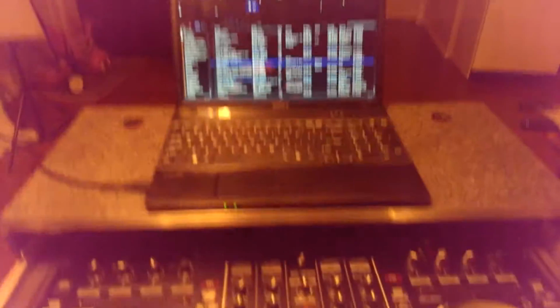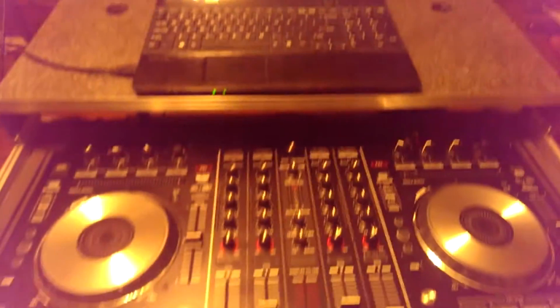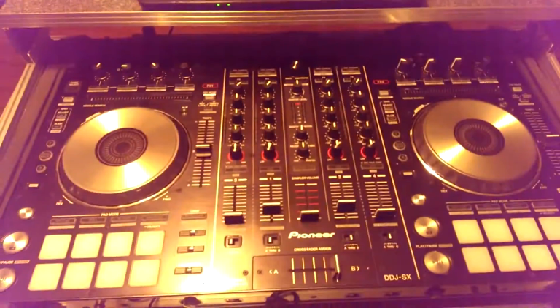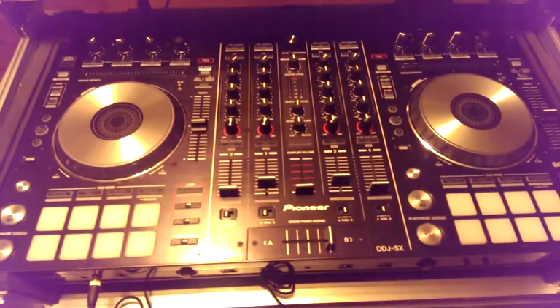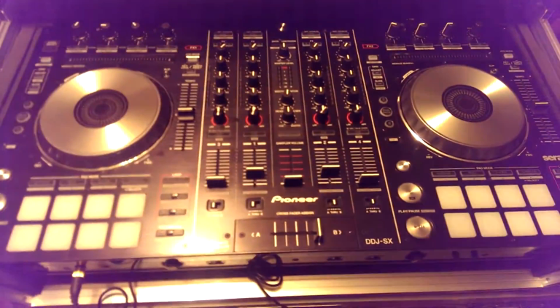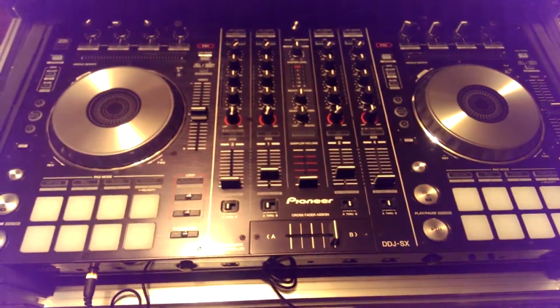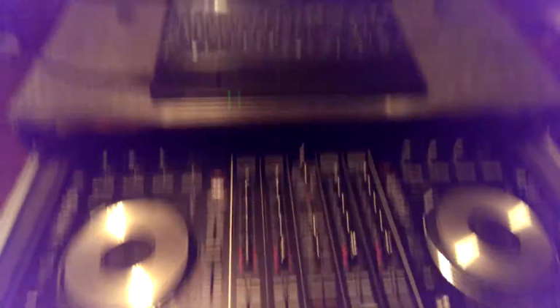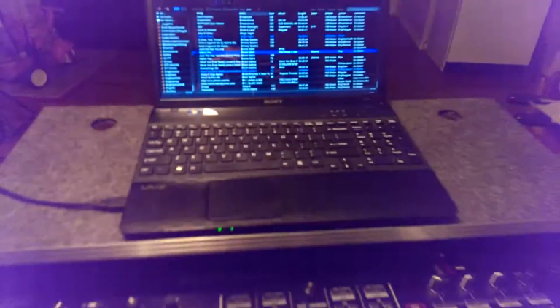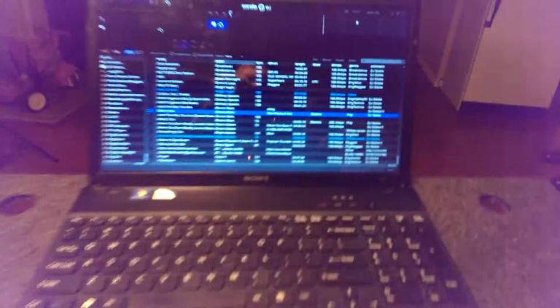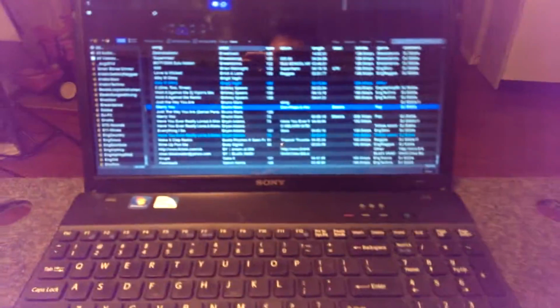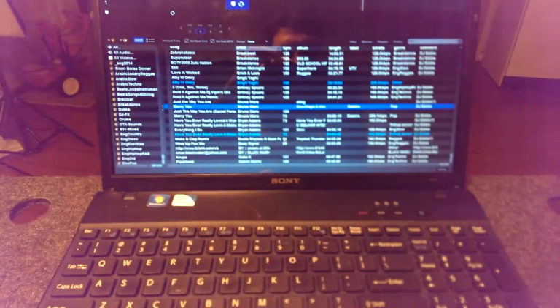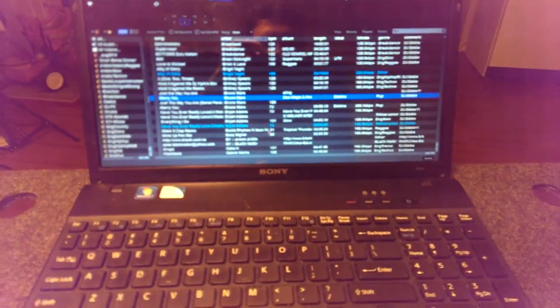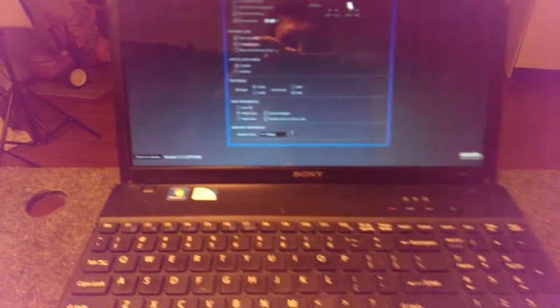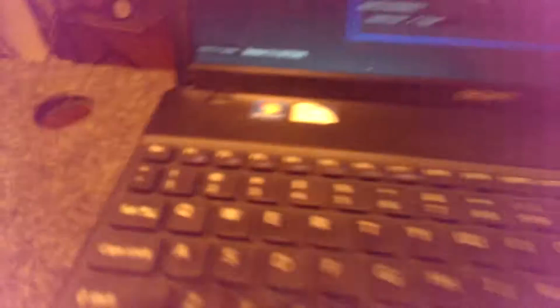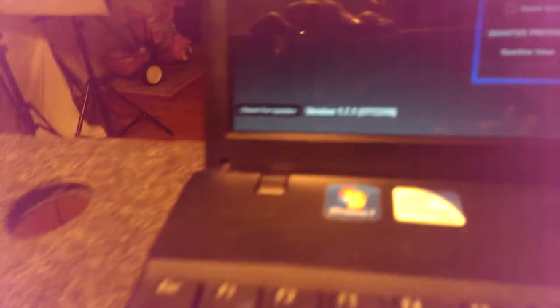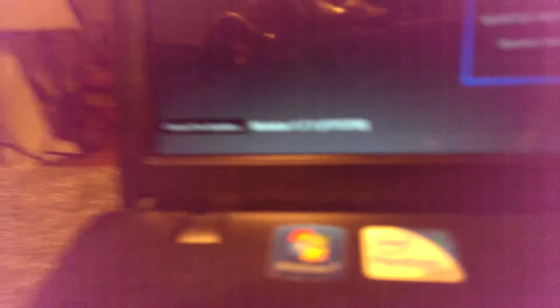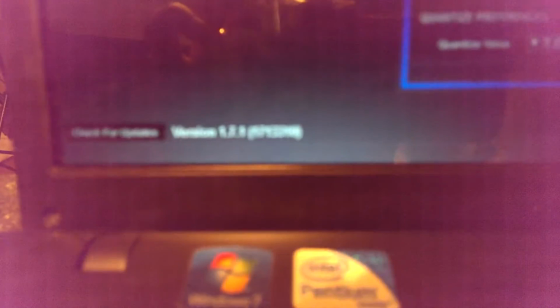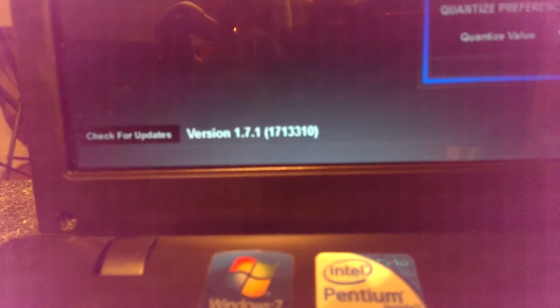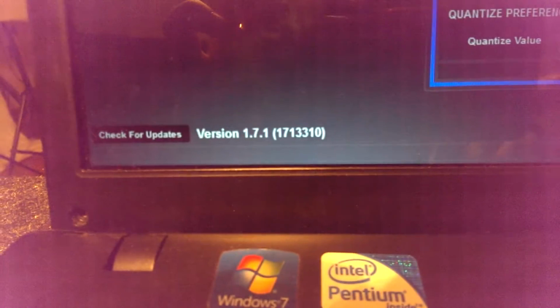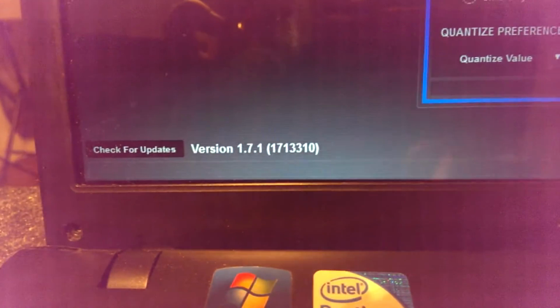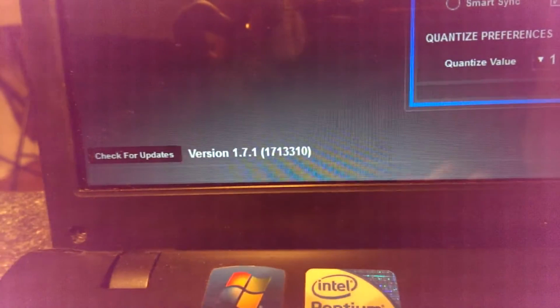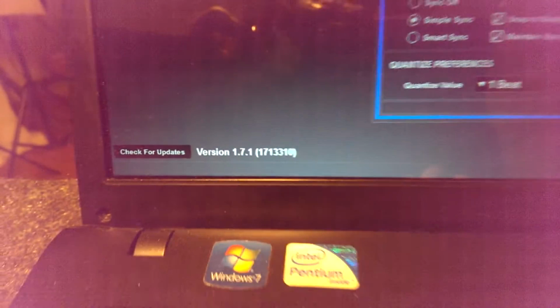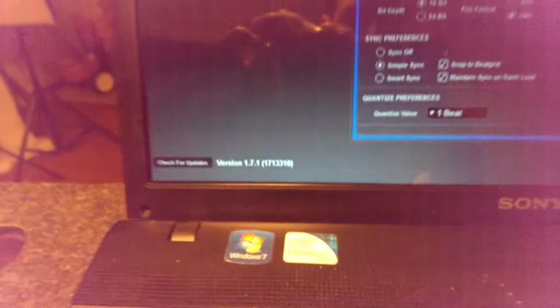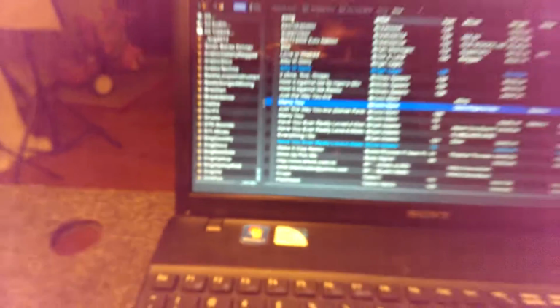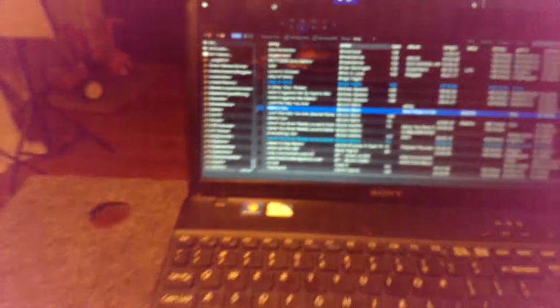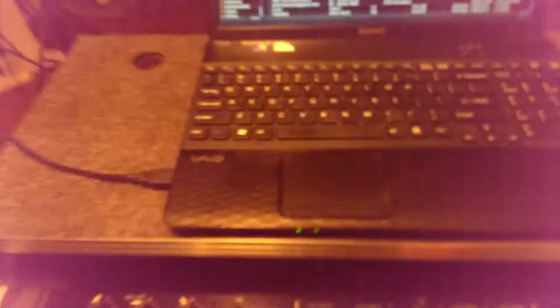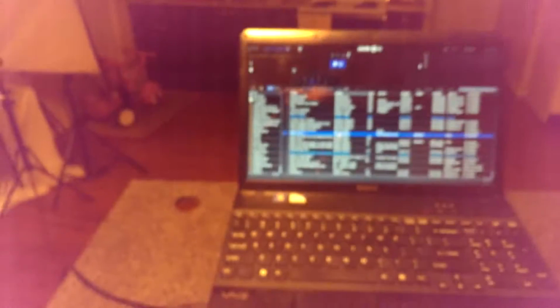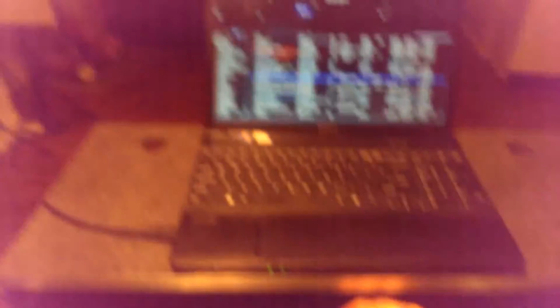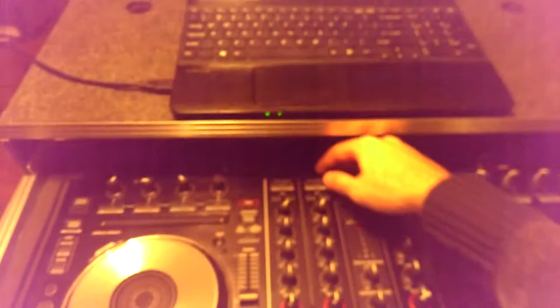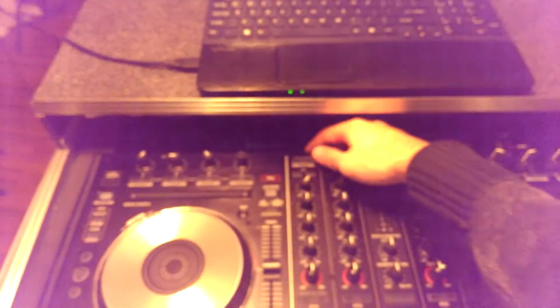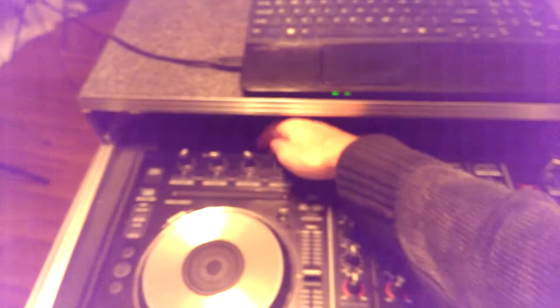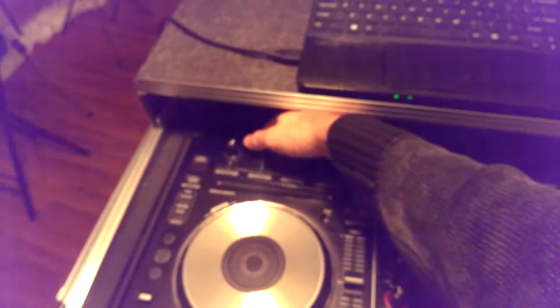My DDJ-SX is off right now, and I just loaded up Serato. It's version 1.7.1, and it's not connected right now. I'm going to turn it on.